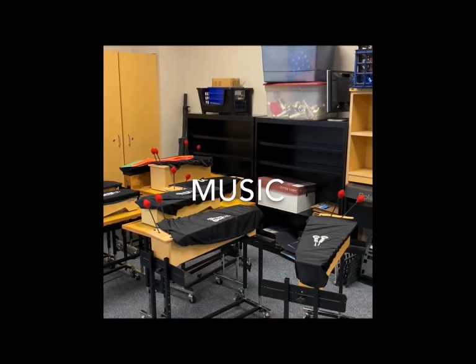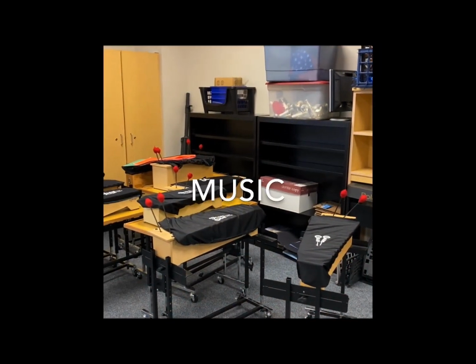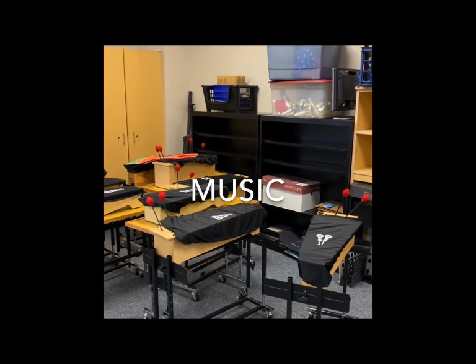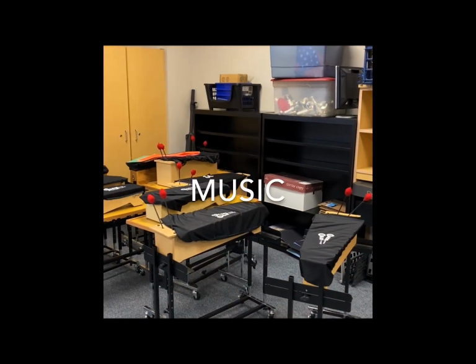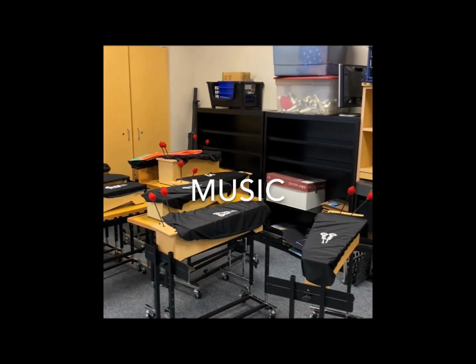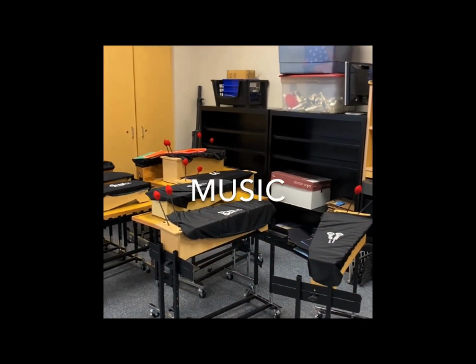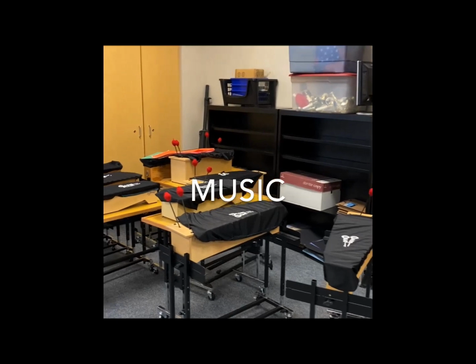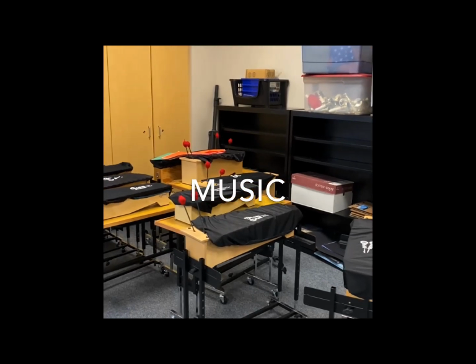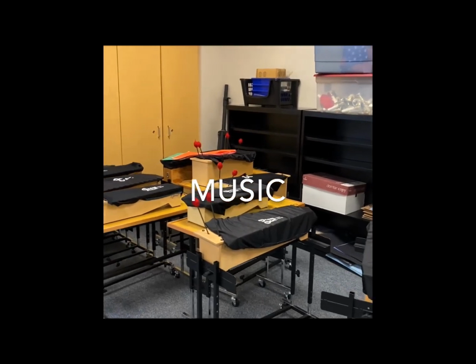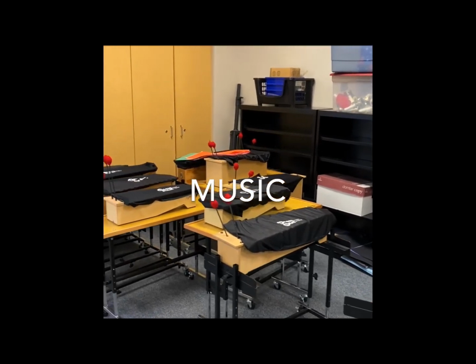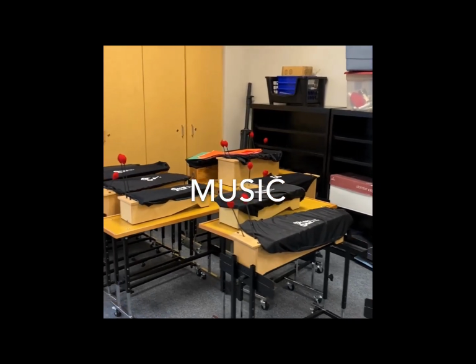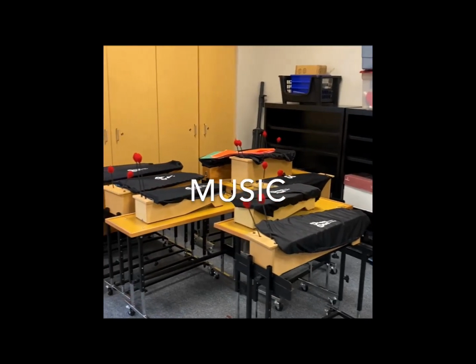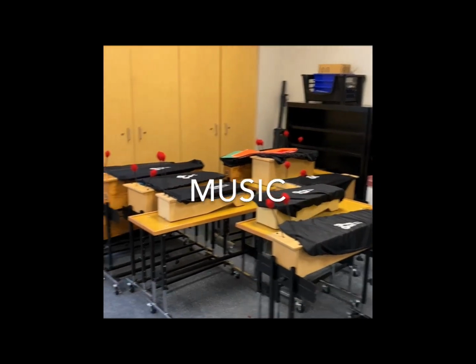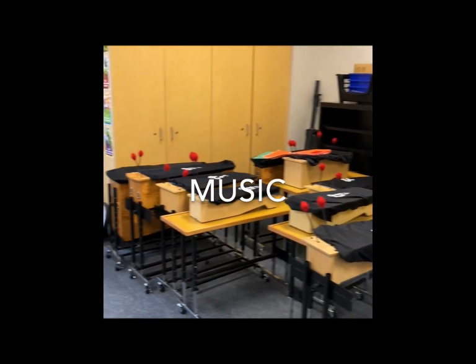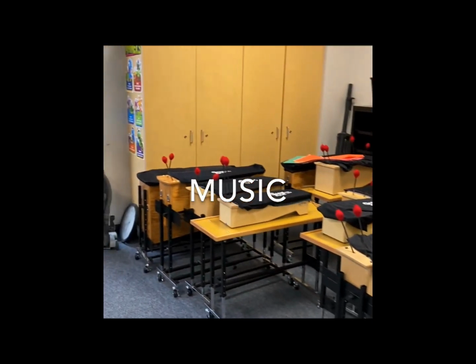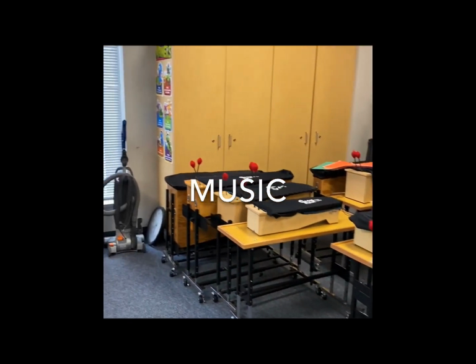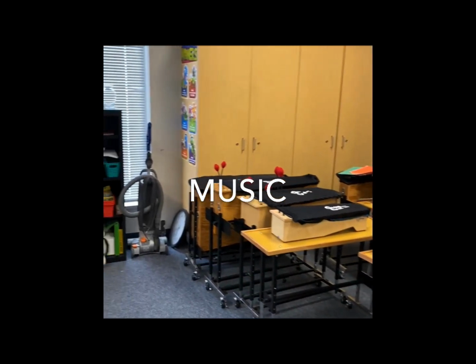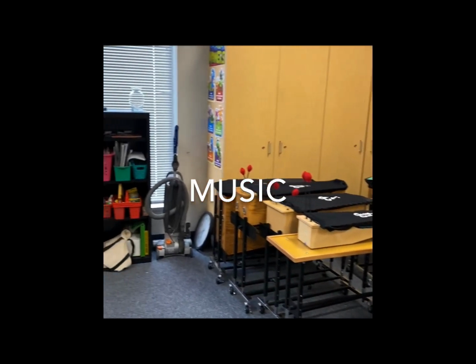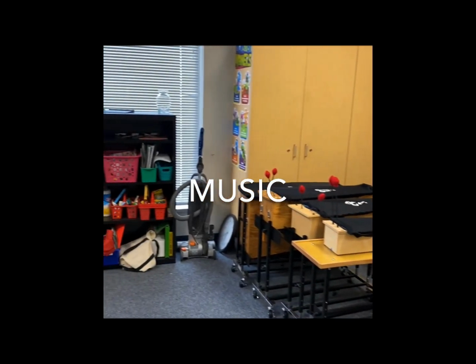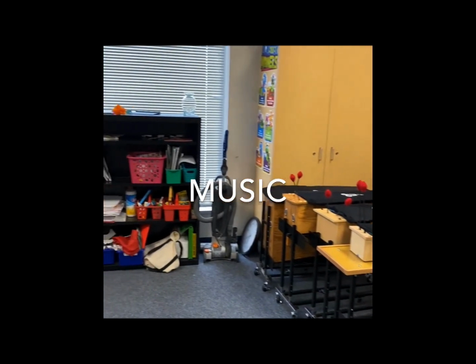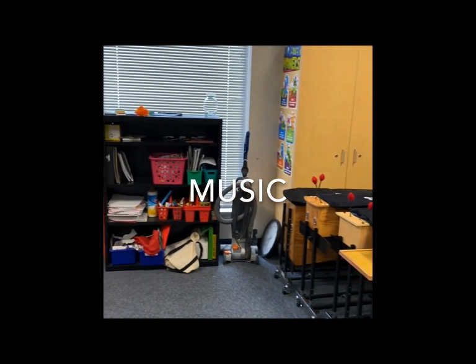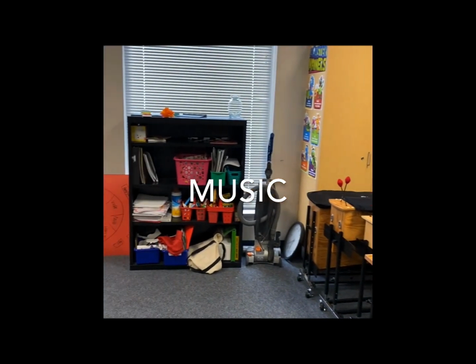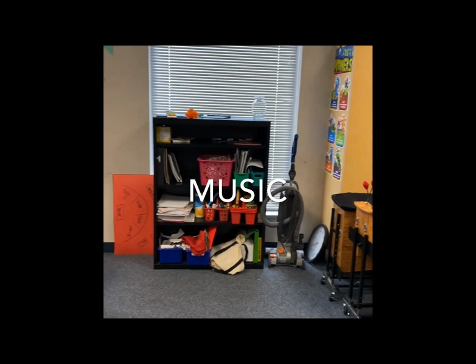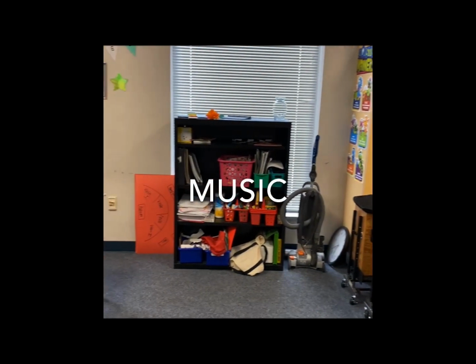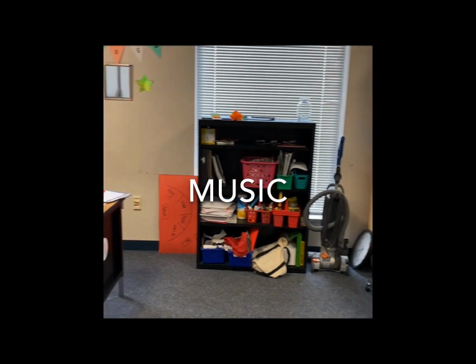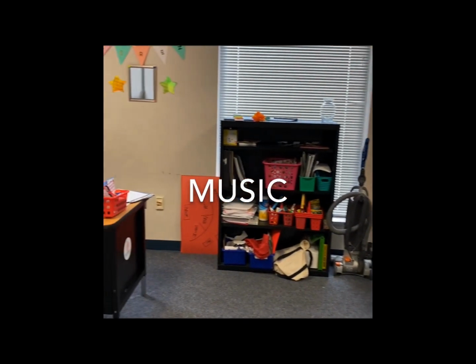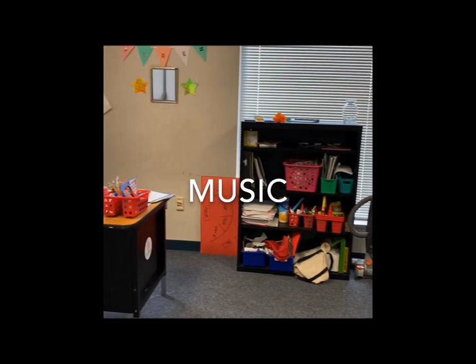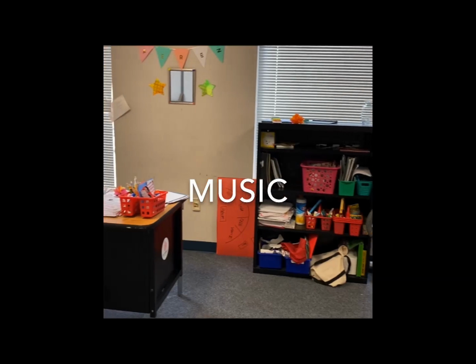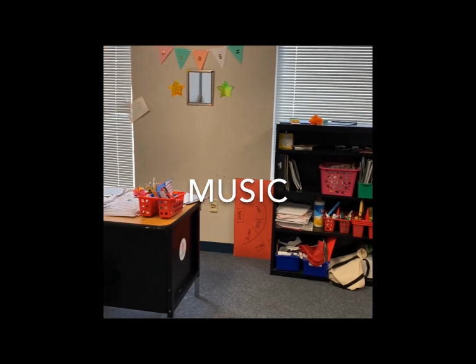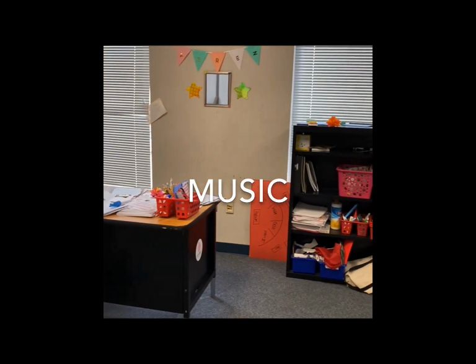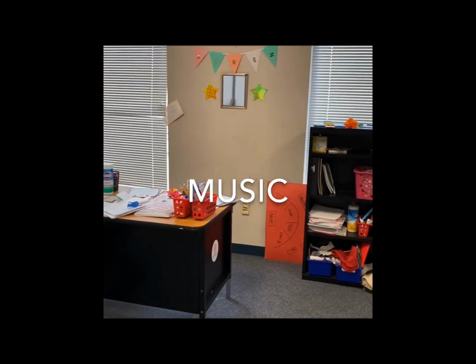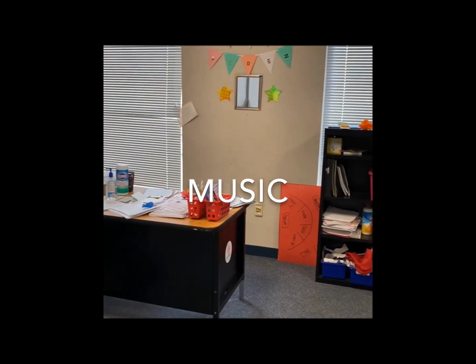This room houses all of our musical equipment, which Mrs. Cáceres Pérez, our music teacher, proudly presents to all the students on a daily basis.